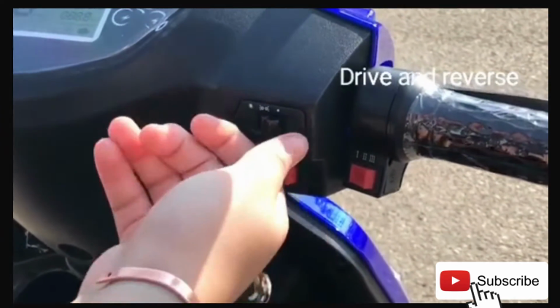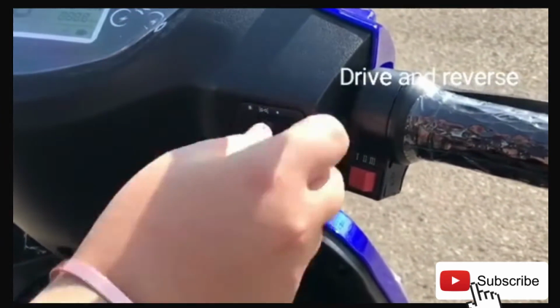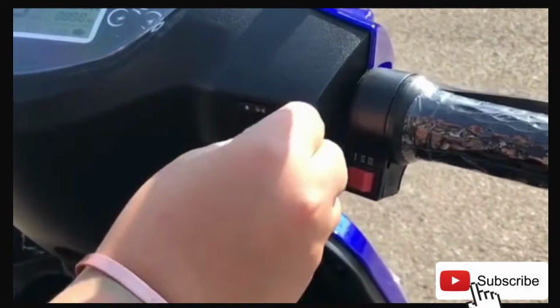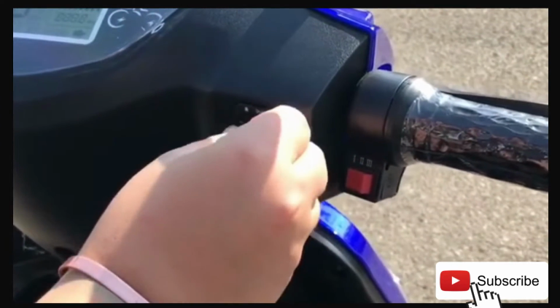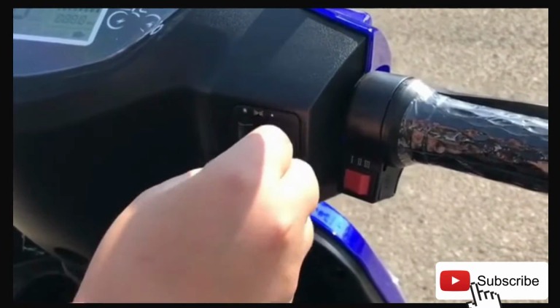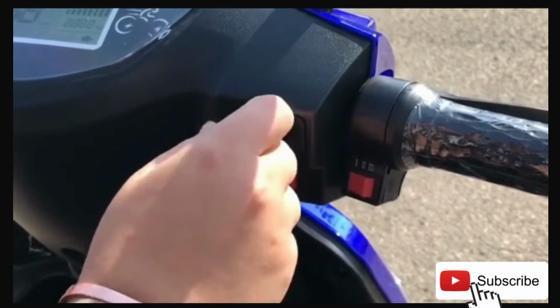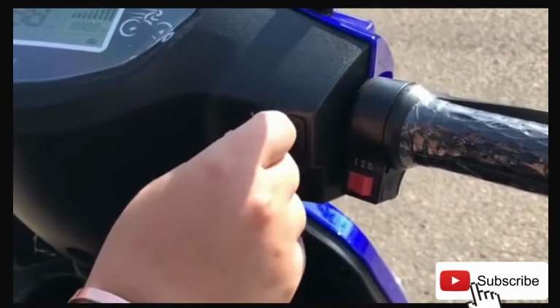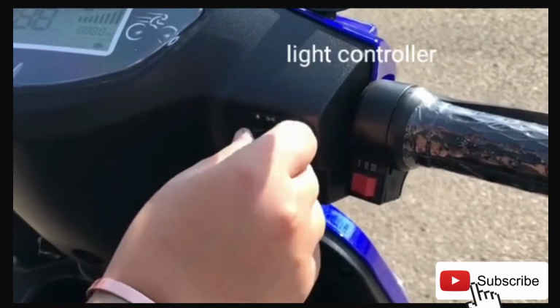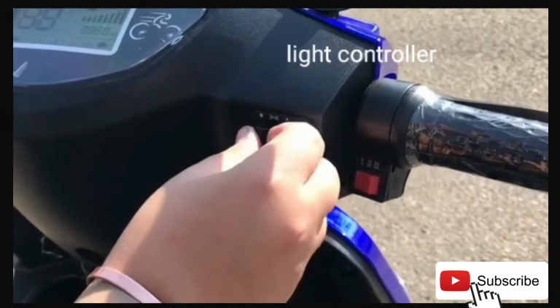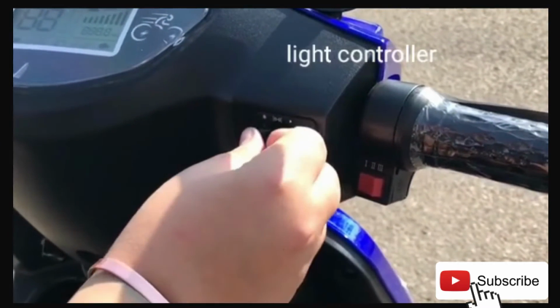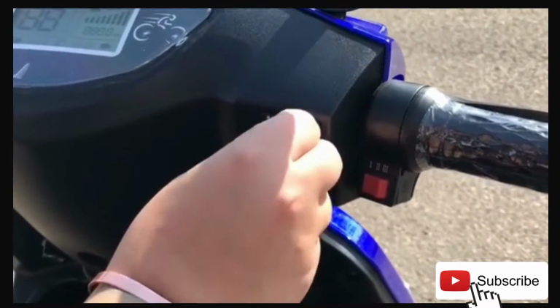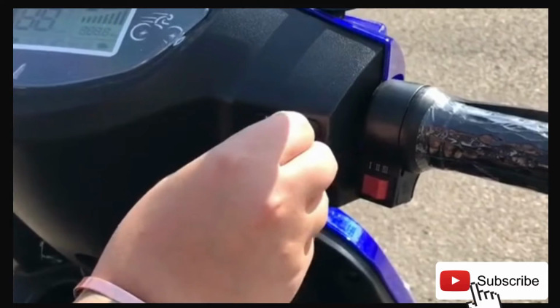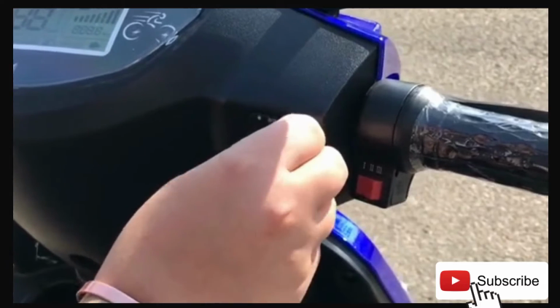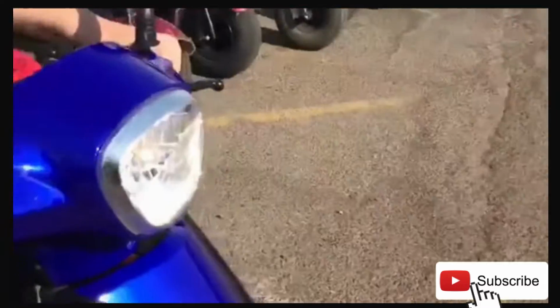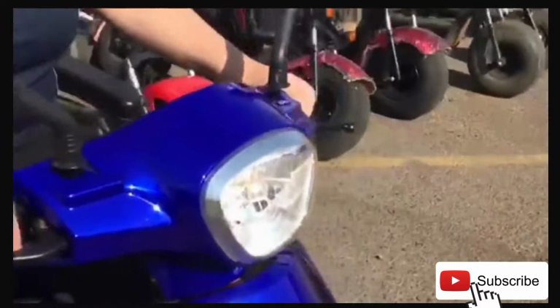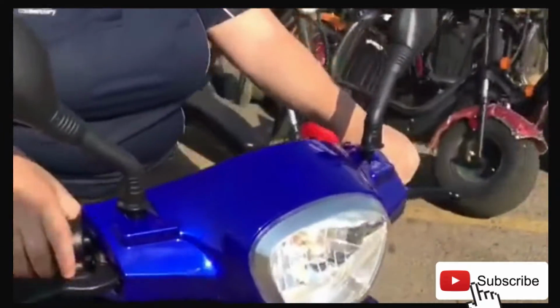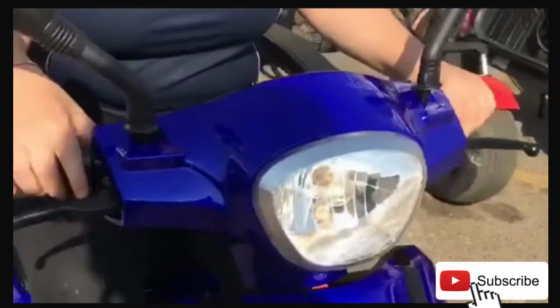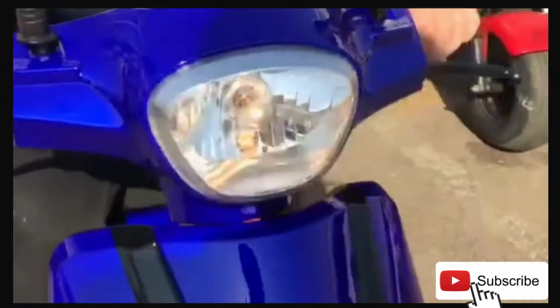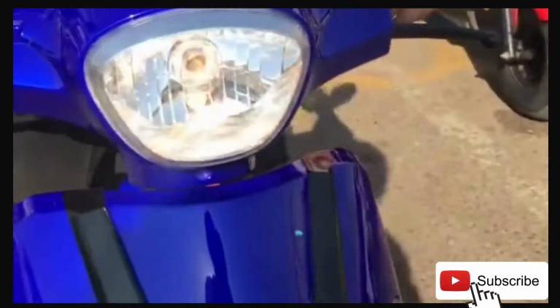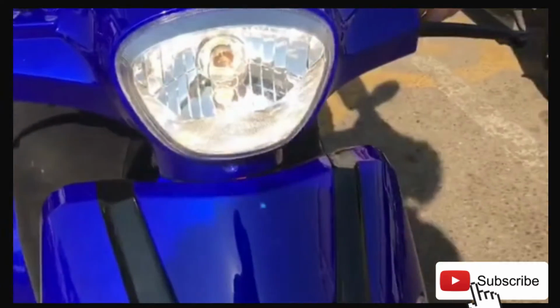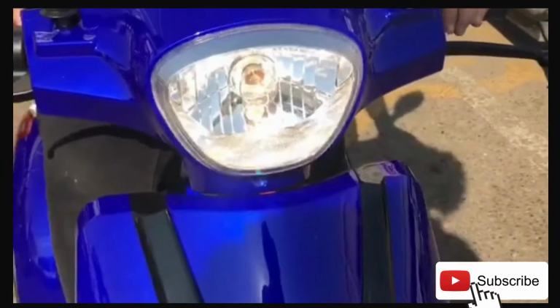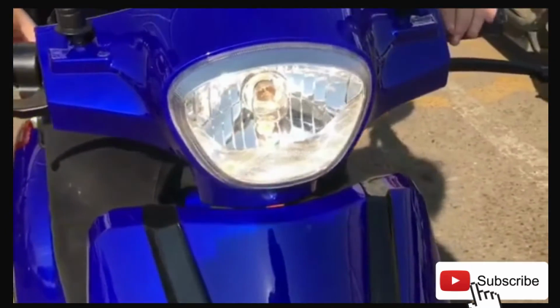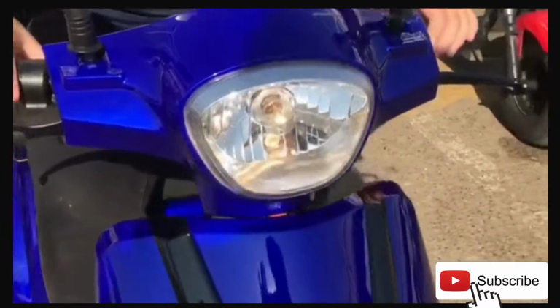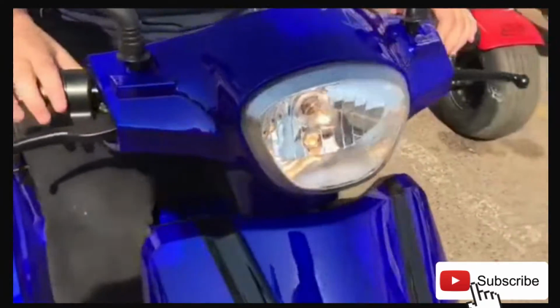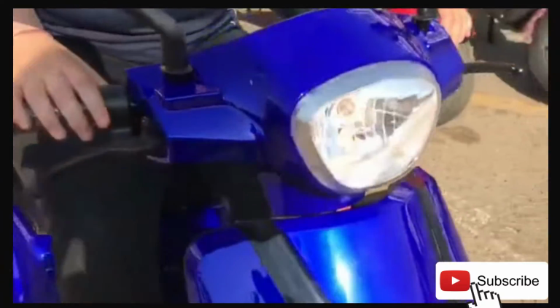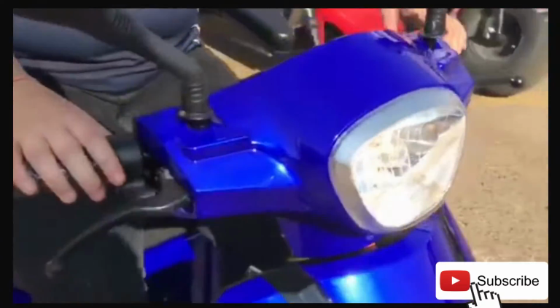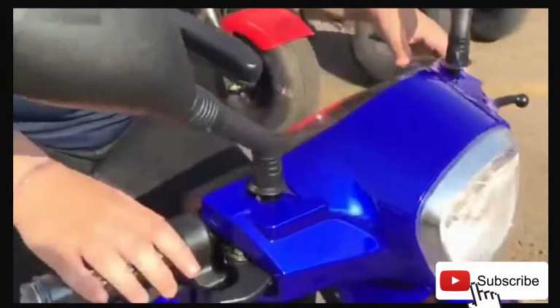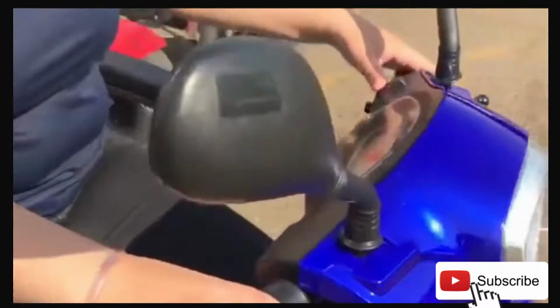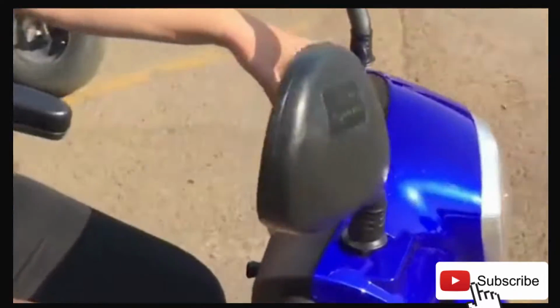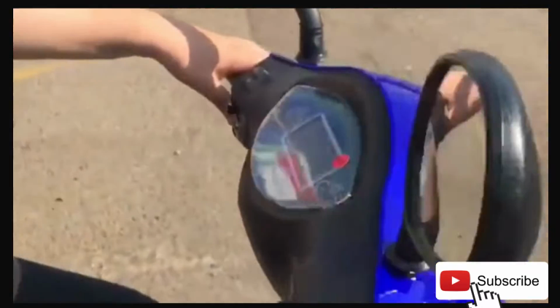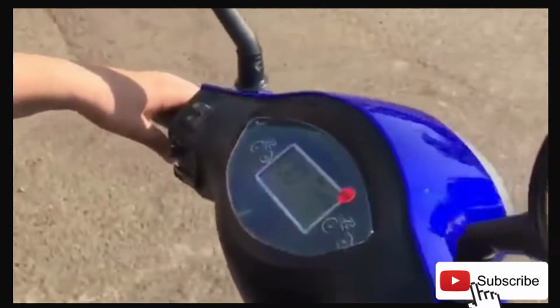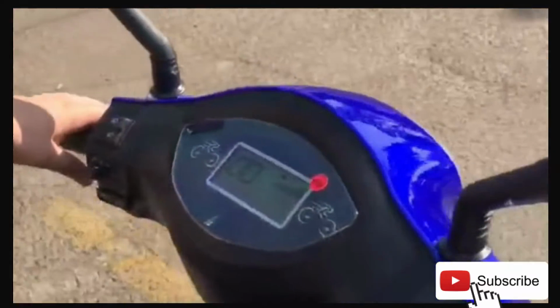Then you have your lights that's in front and in the back. Are they on? Yes, they're on. Lights ready, camera. Action.